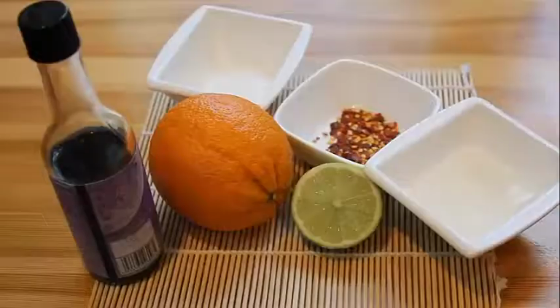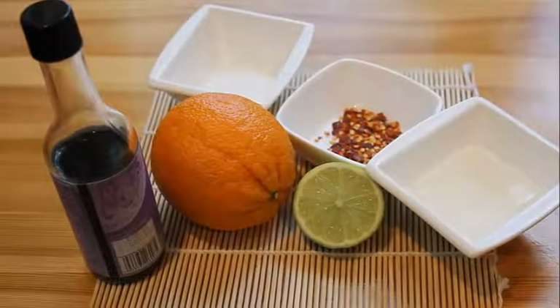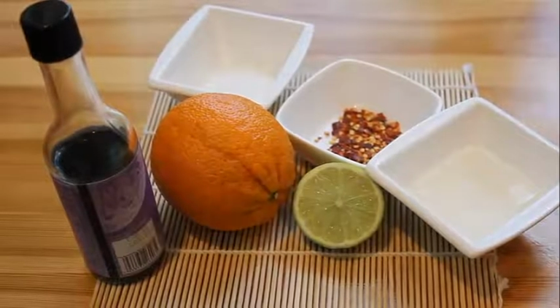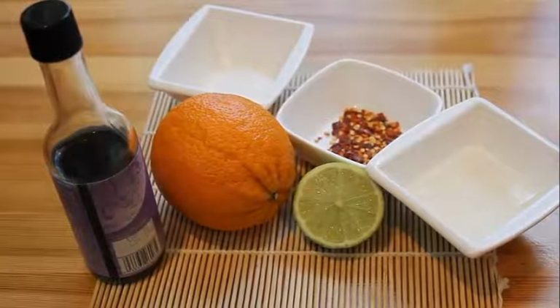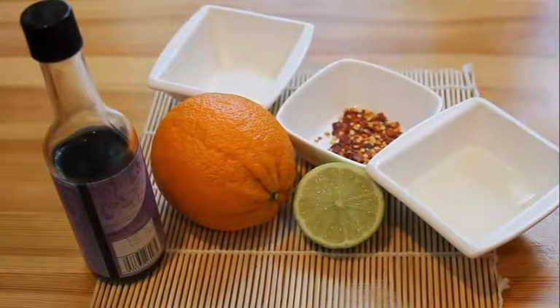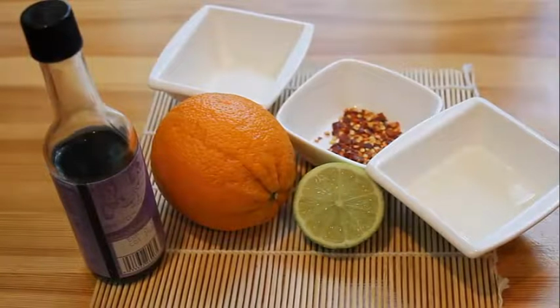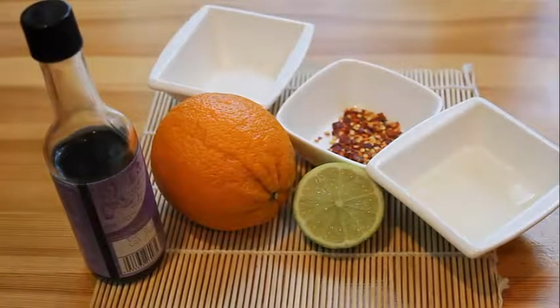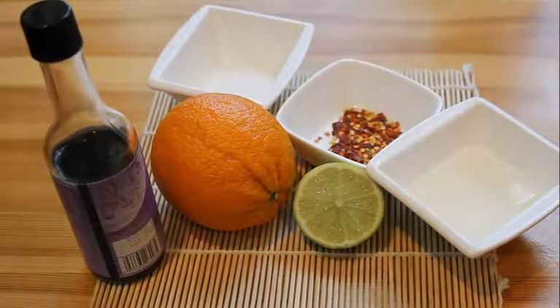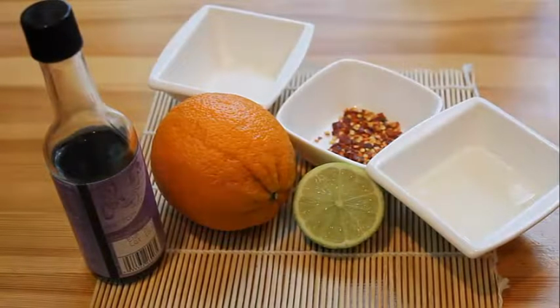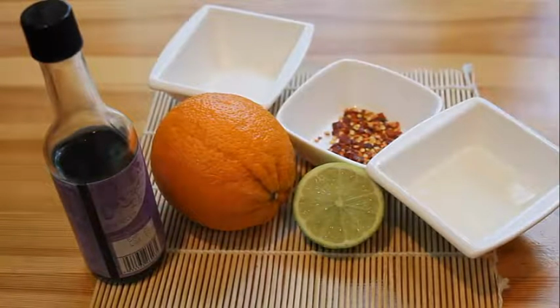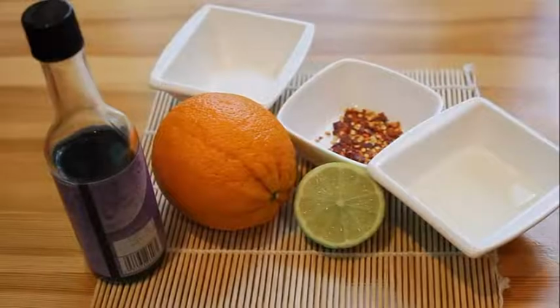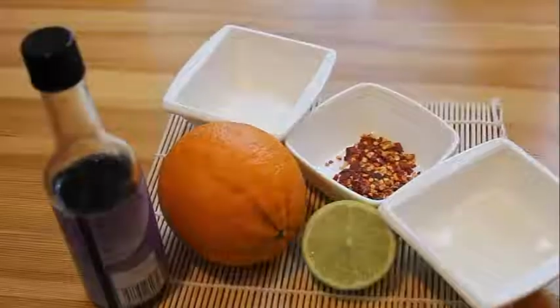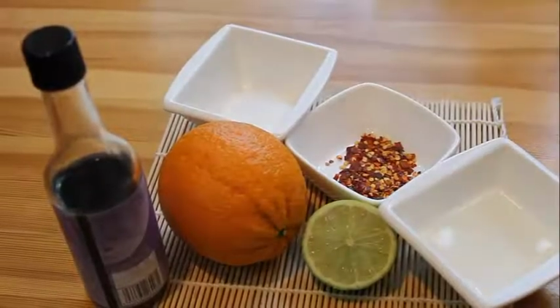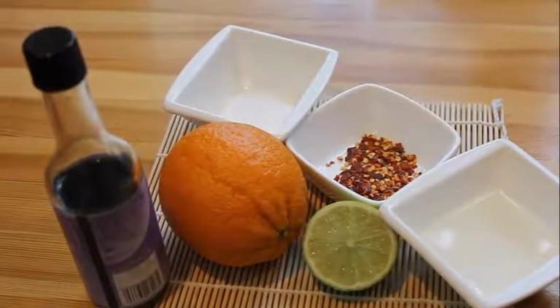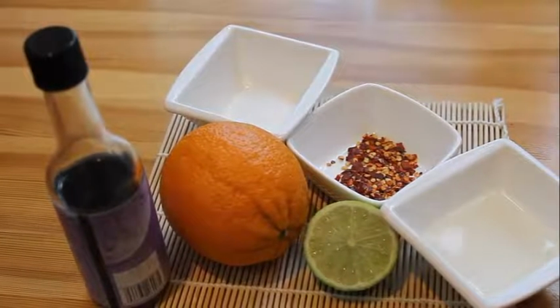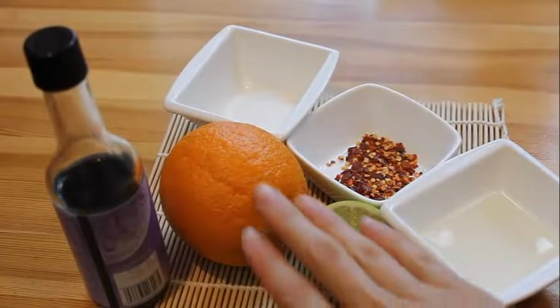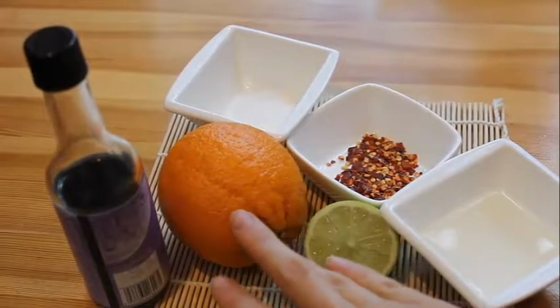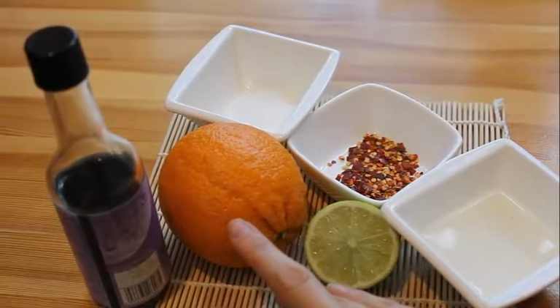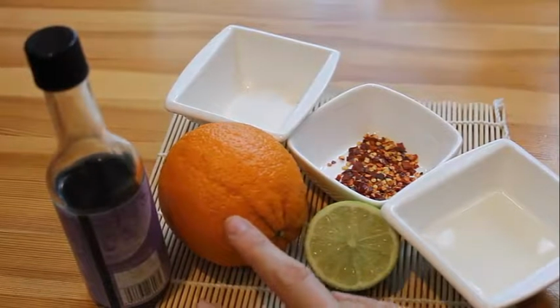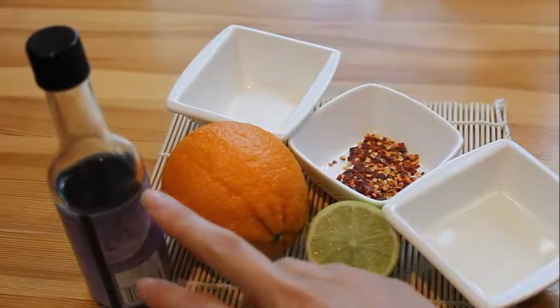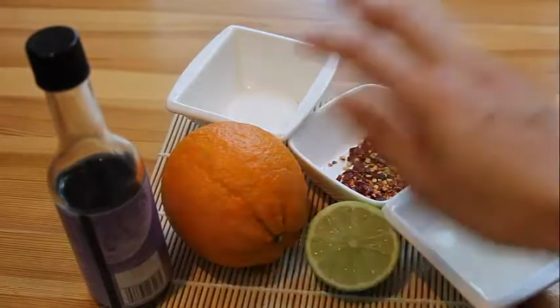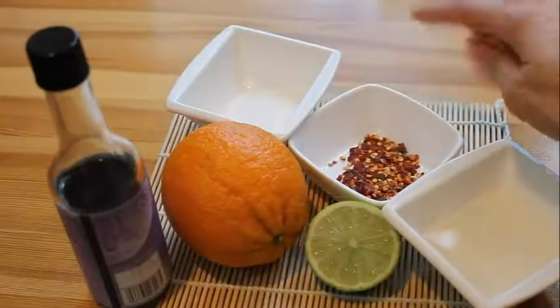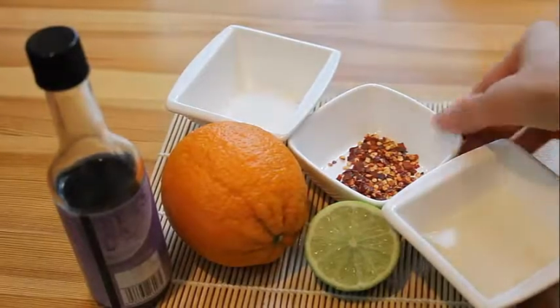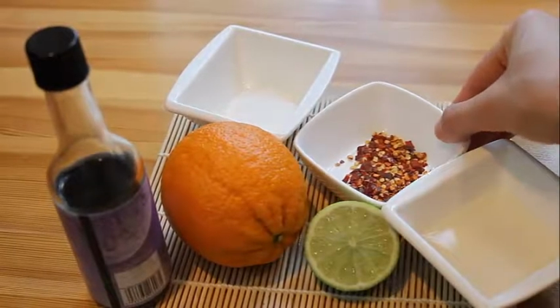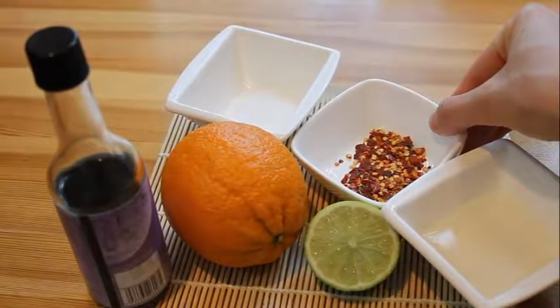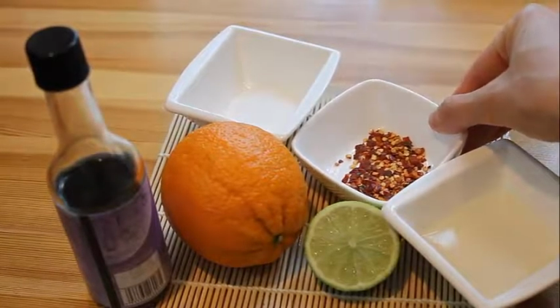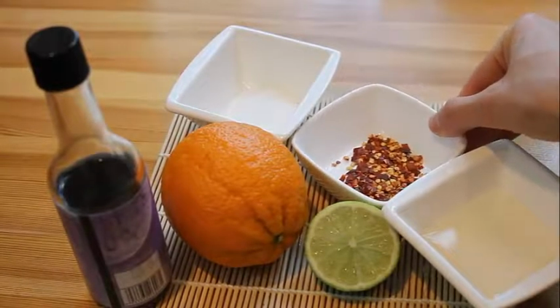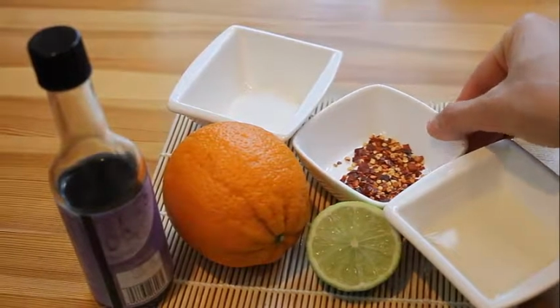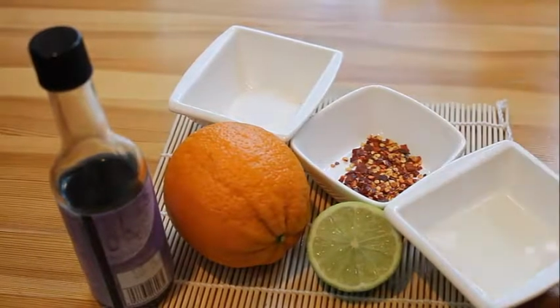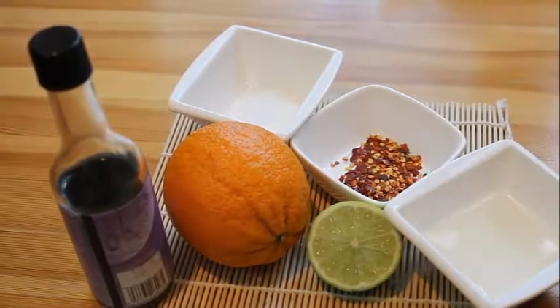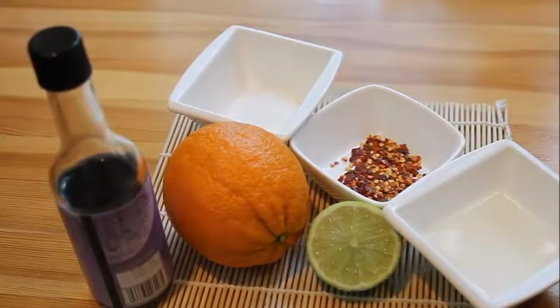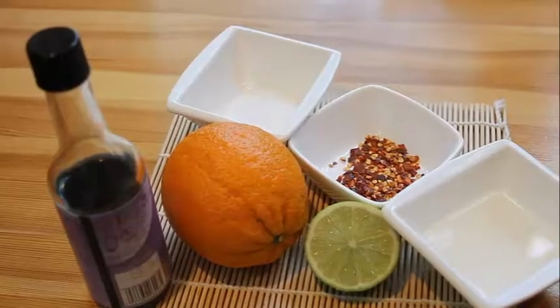It's boring to eat spring rolls without any delicious sauce, so now we're gonna make a sauce for spring rolls. For that we need a lime, orange, soy sauce, sugar, chili pepper flakes, and white wine.